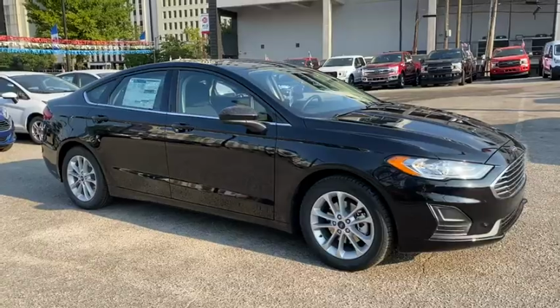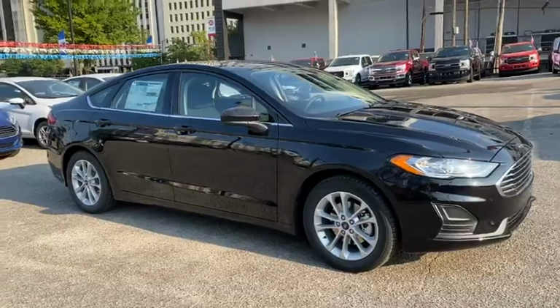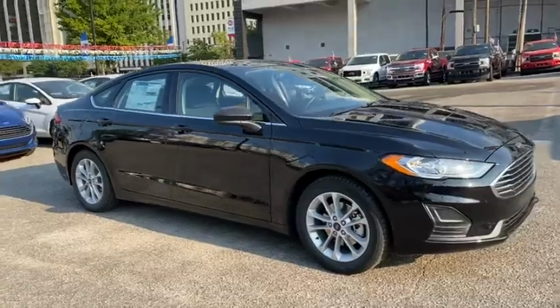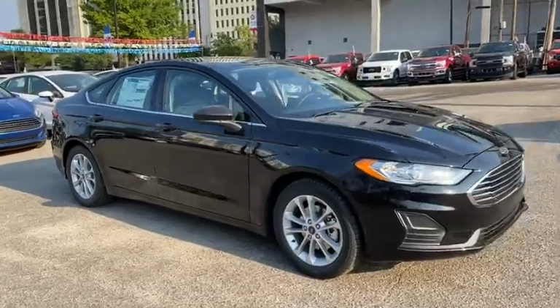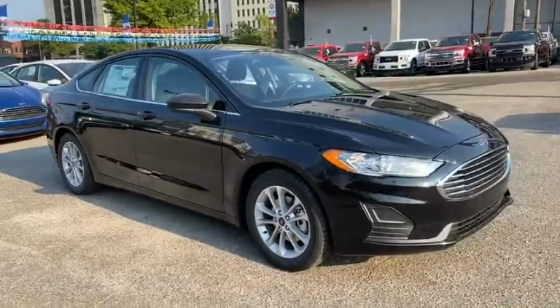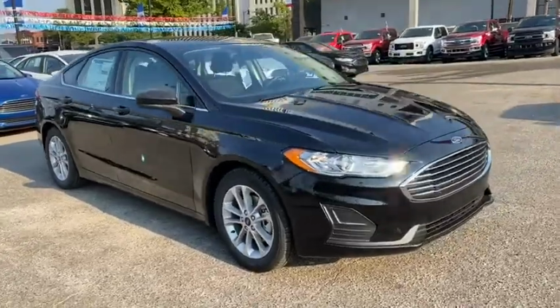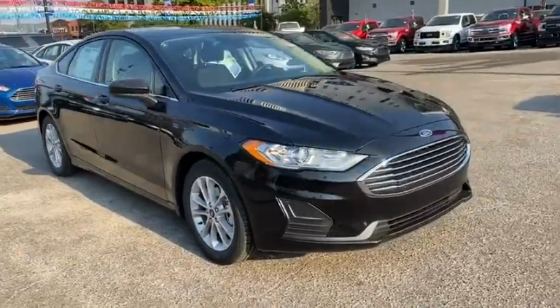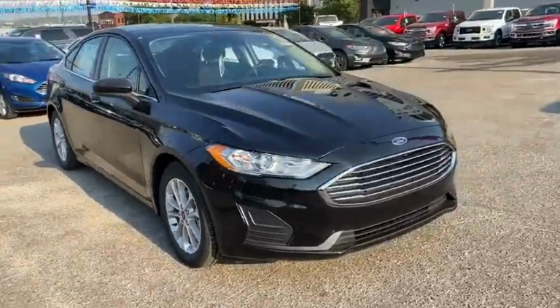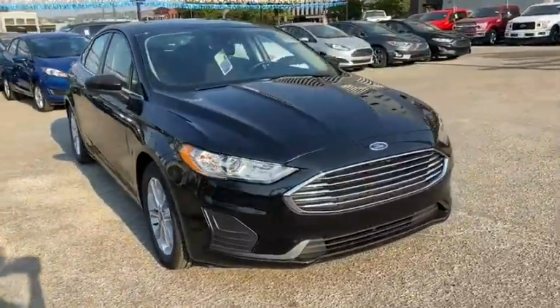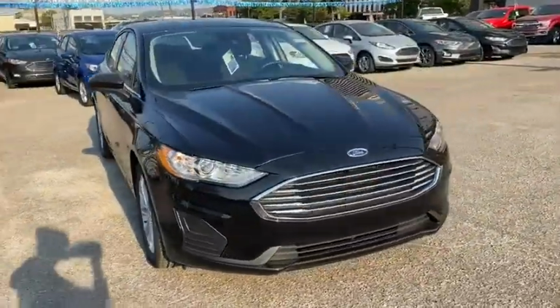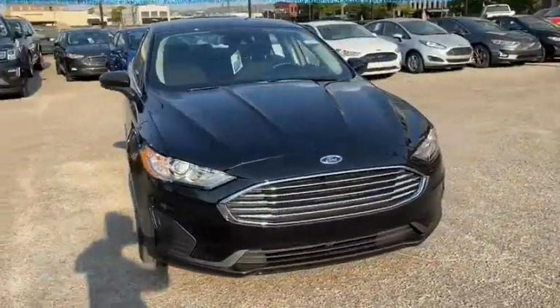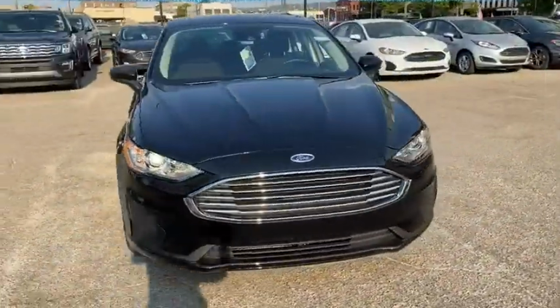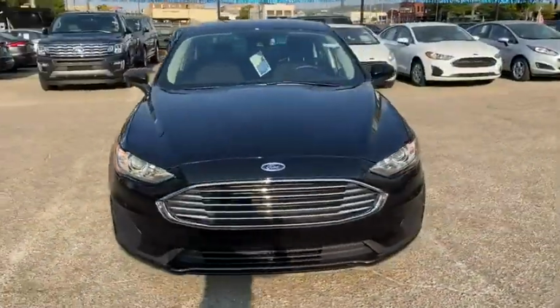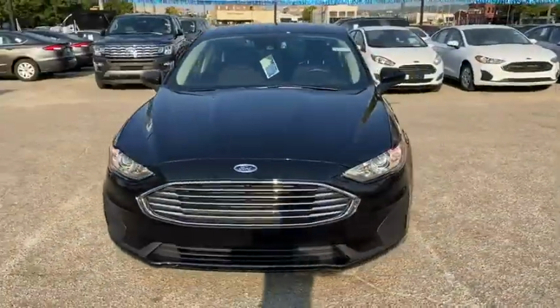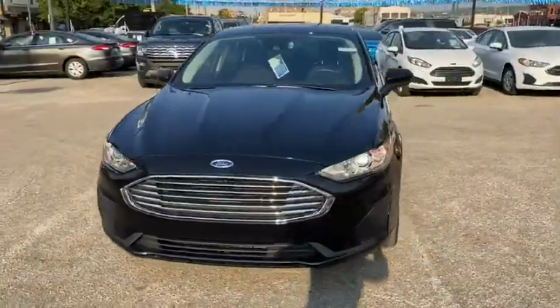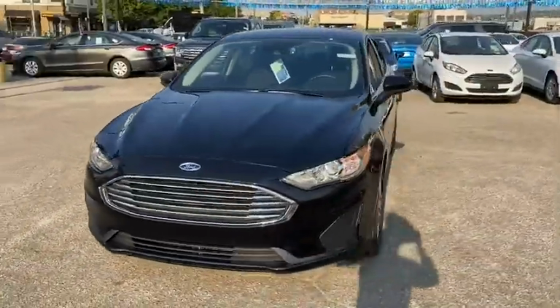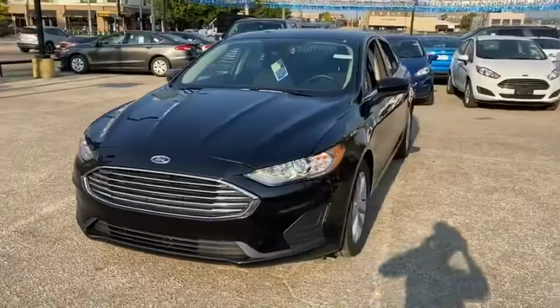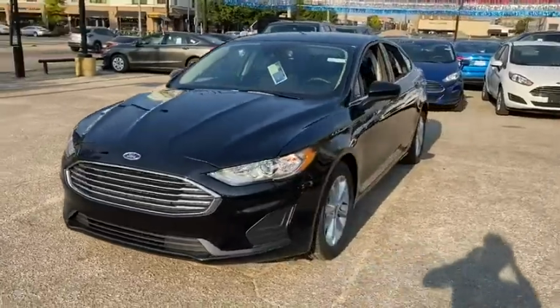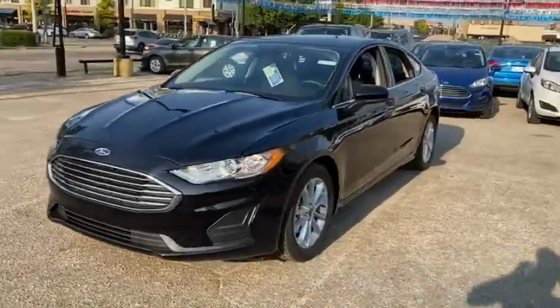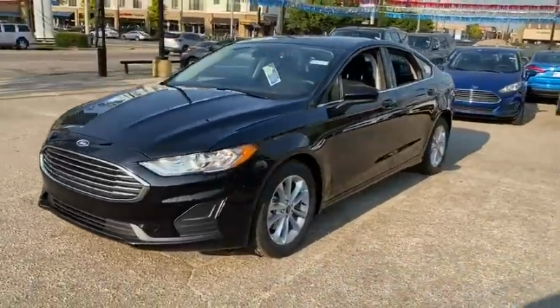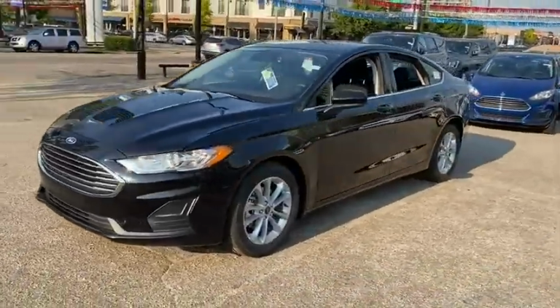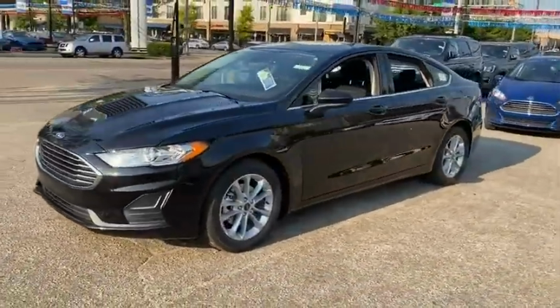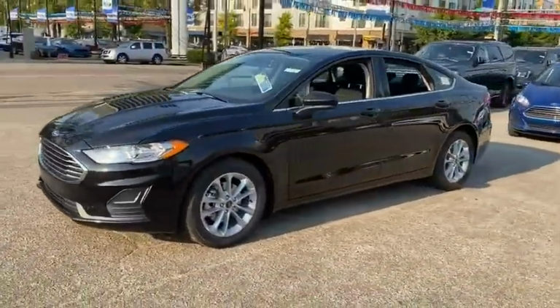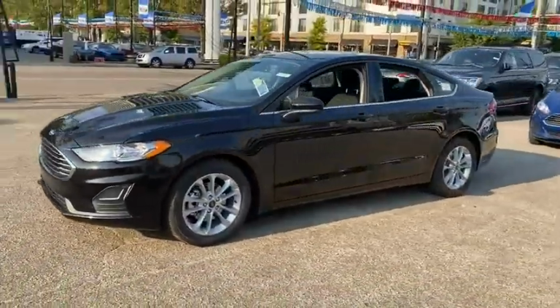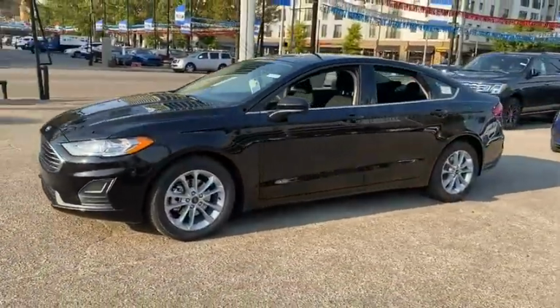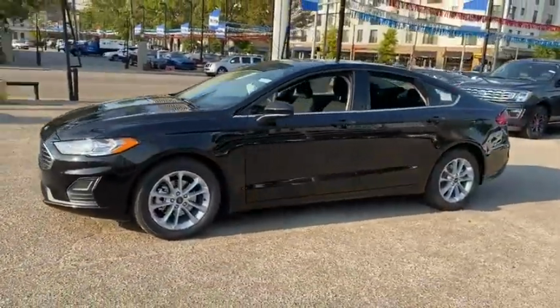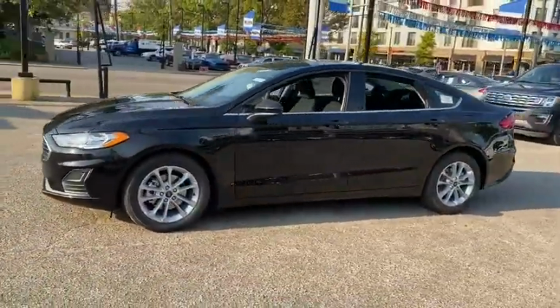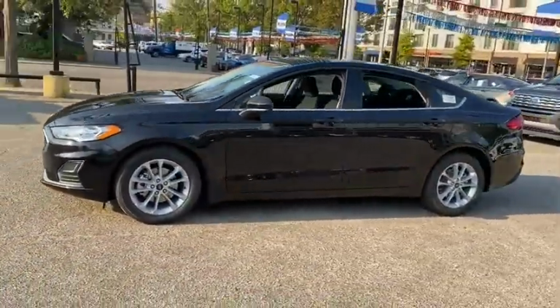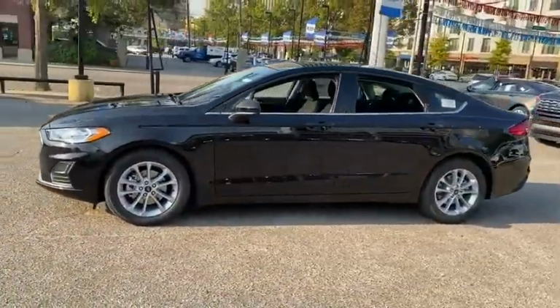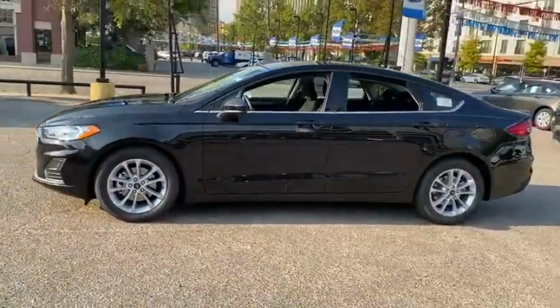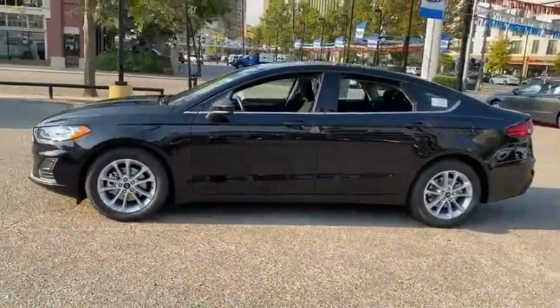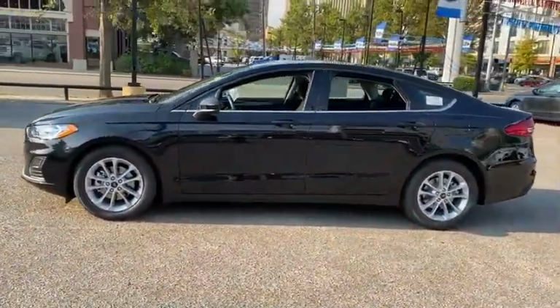Come test drive the 2020 Ford Fusion. You can have both impressive power and great economy in a Fusion. Here are some of this vehicle's great options.